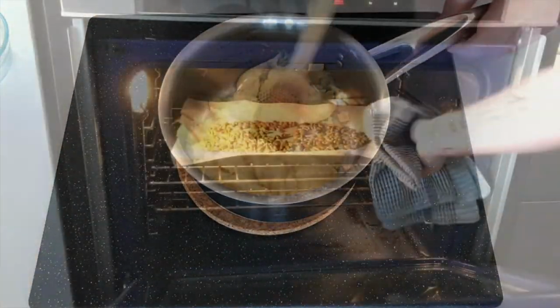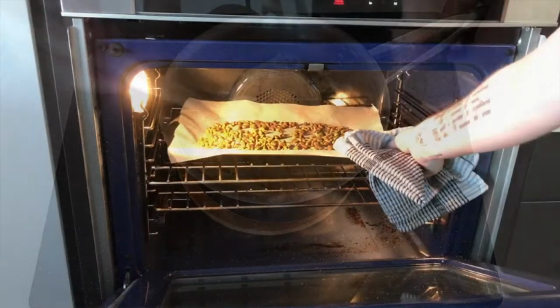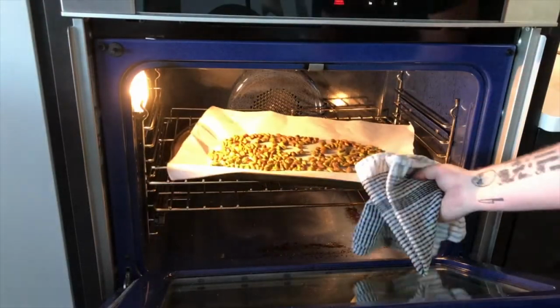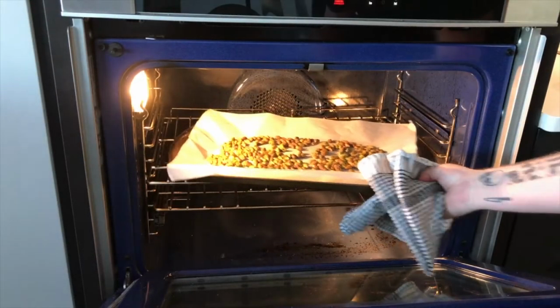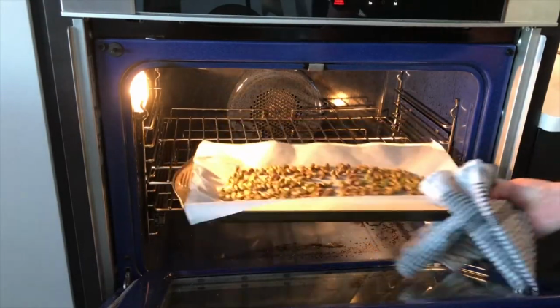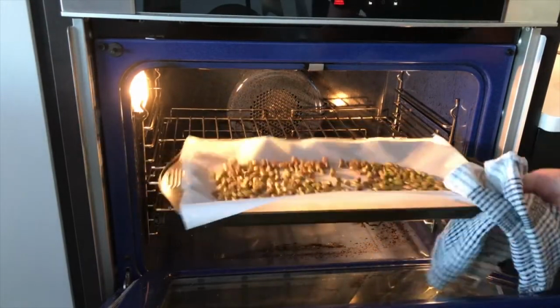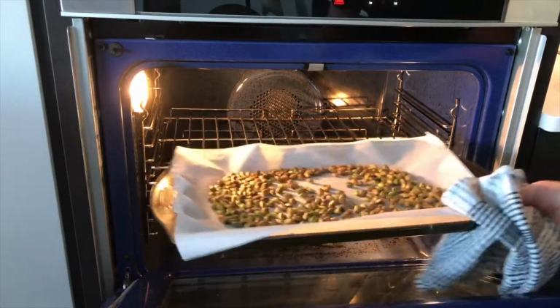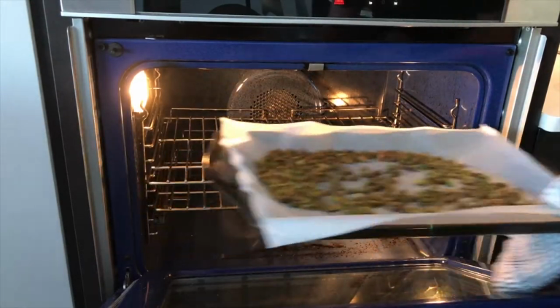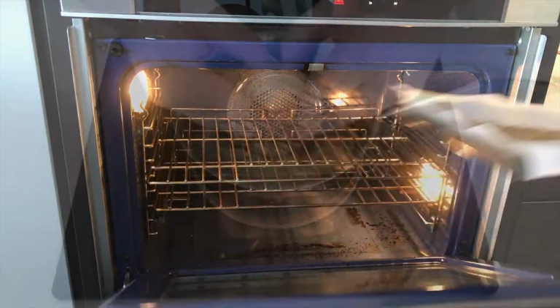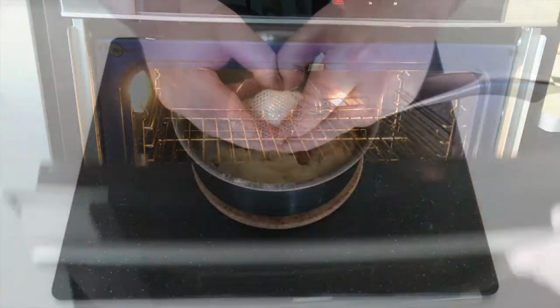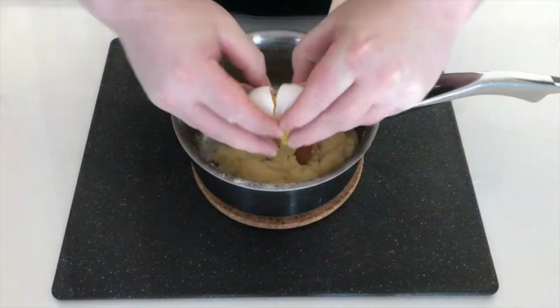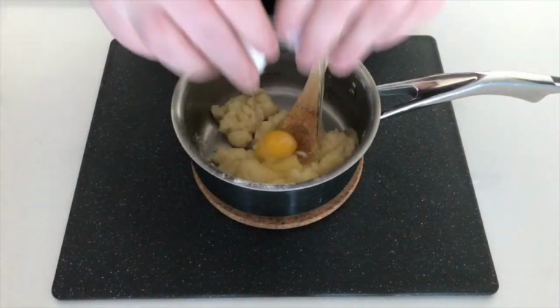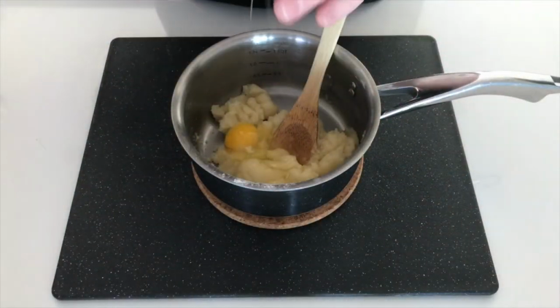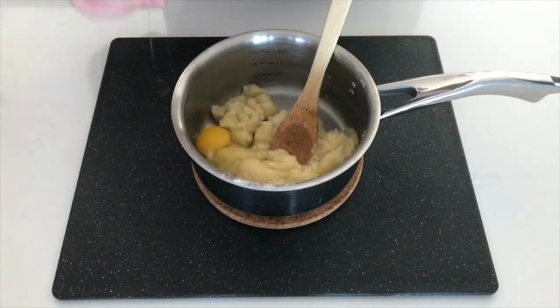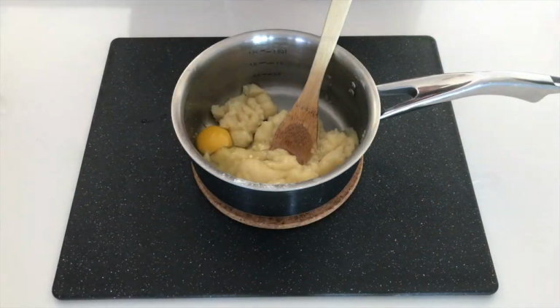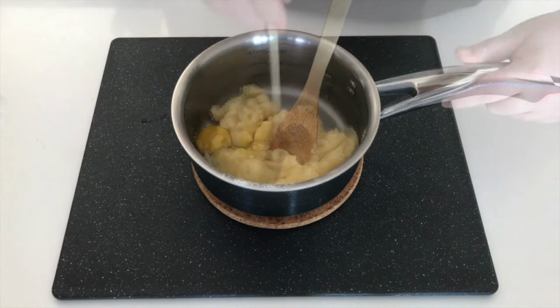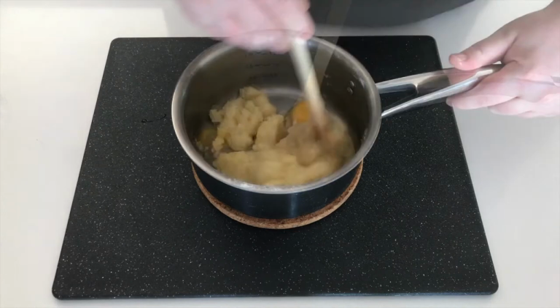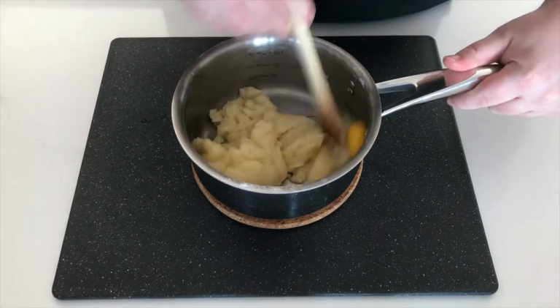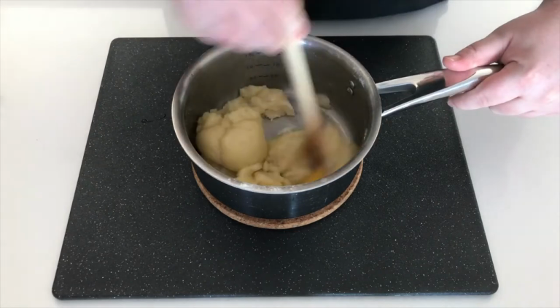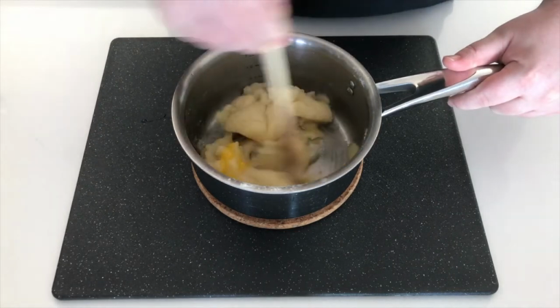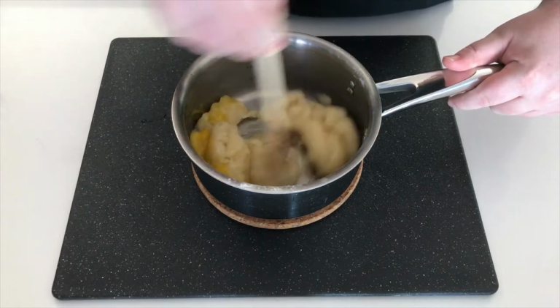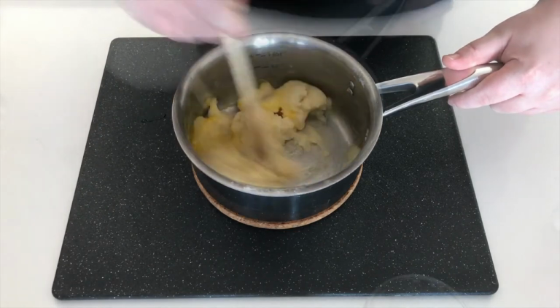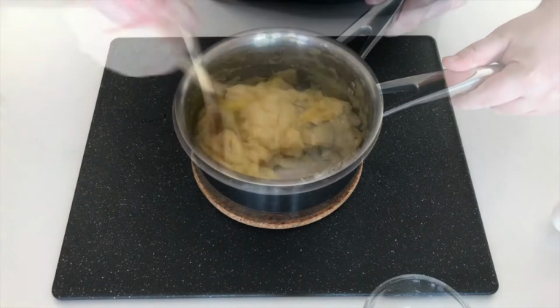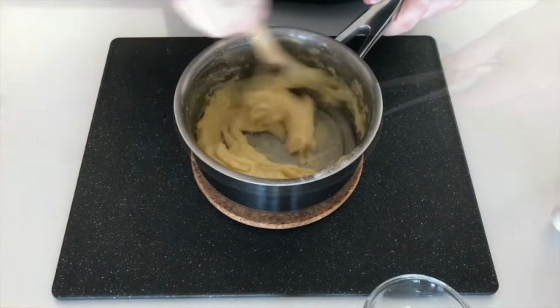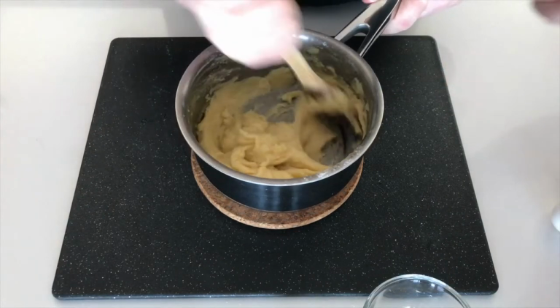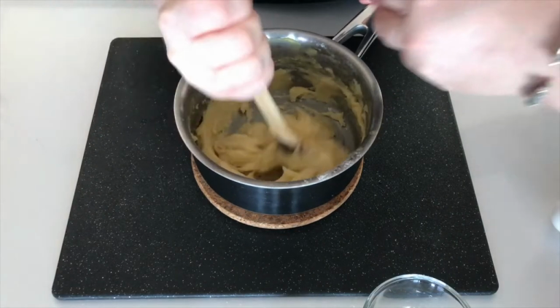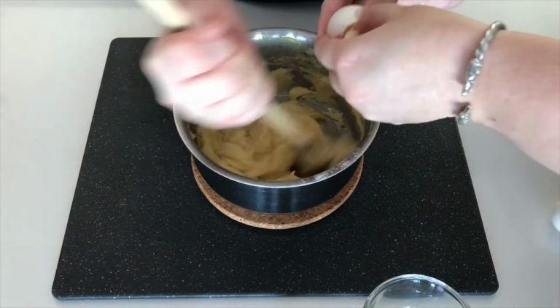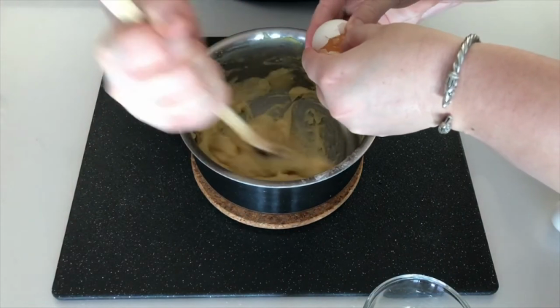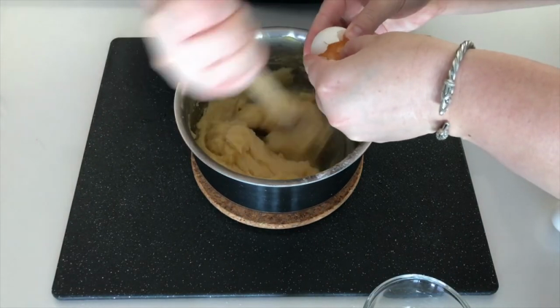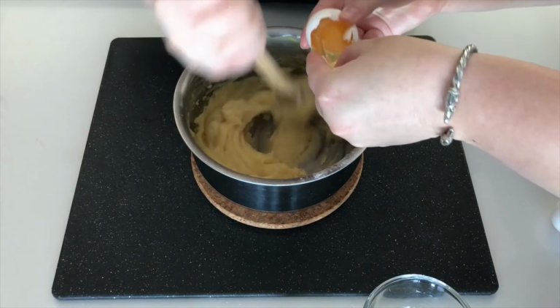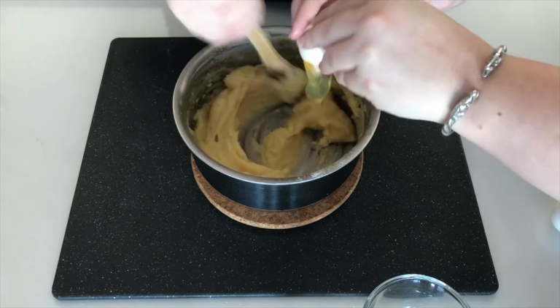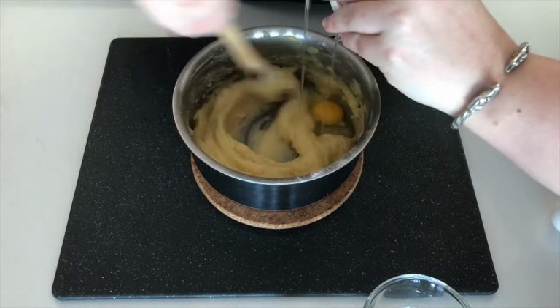Pistachios are done — take them out. Now add one egg and stir, then do this again, continuing to stir until a dough starts to form.